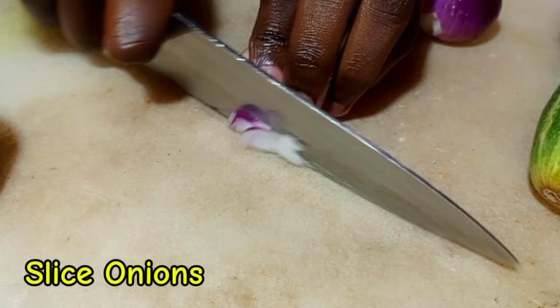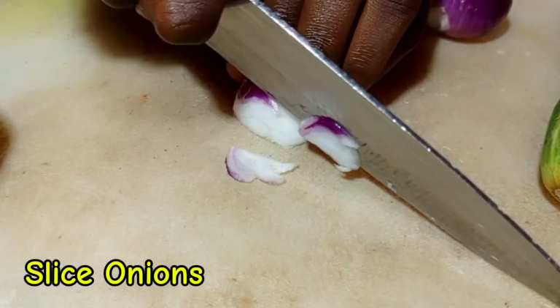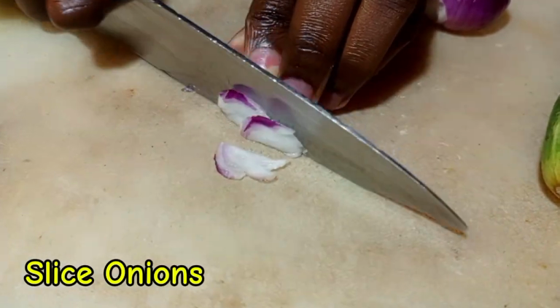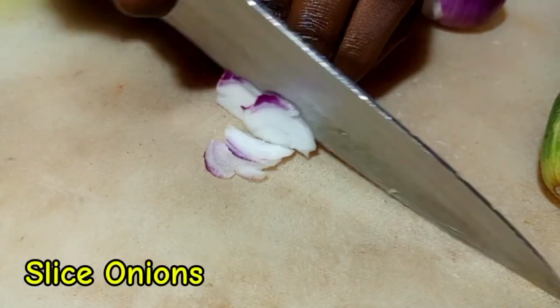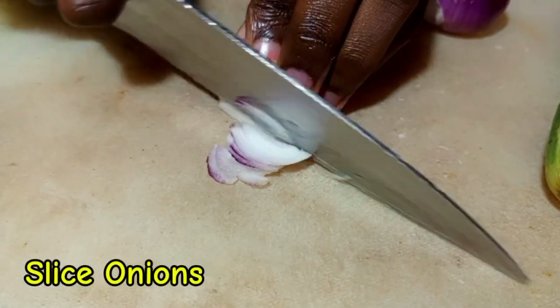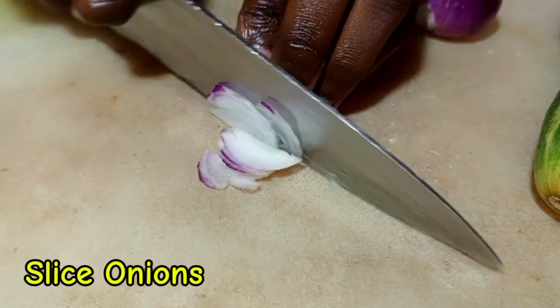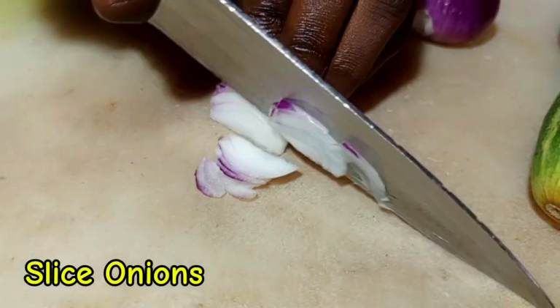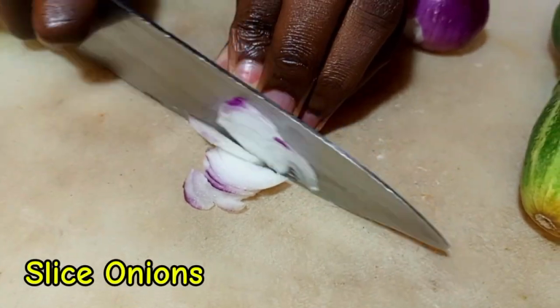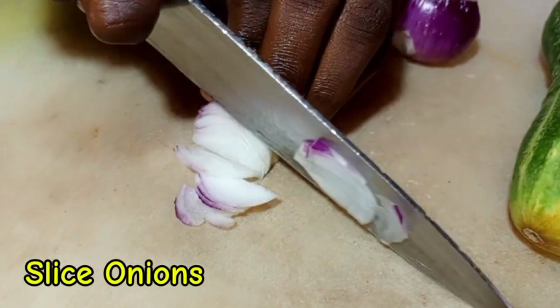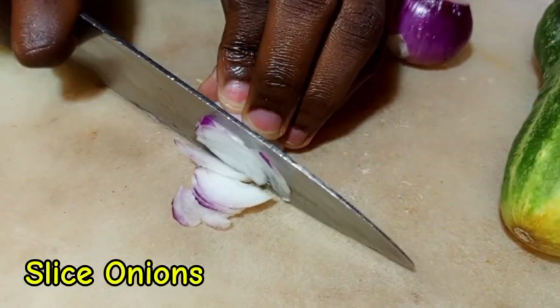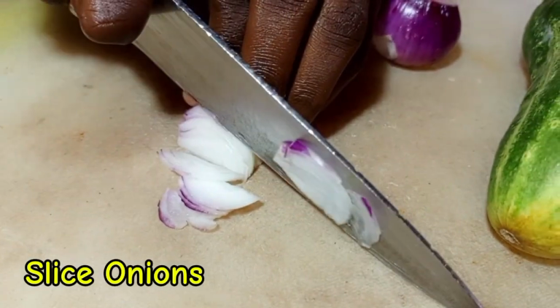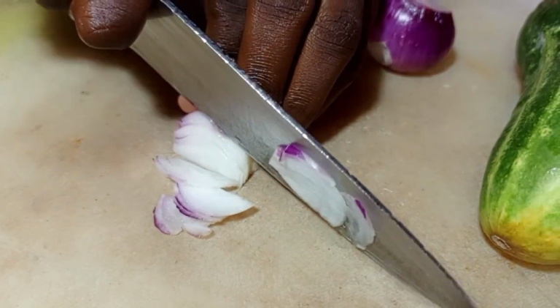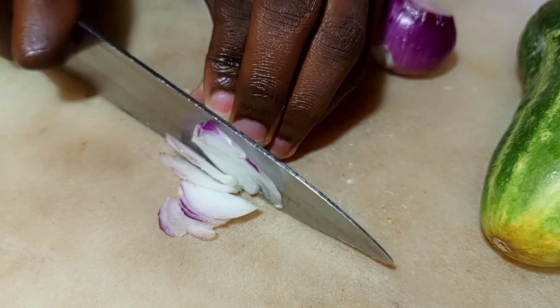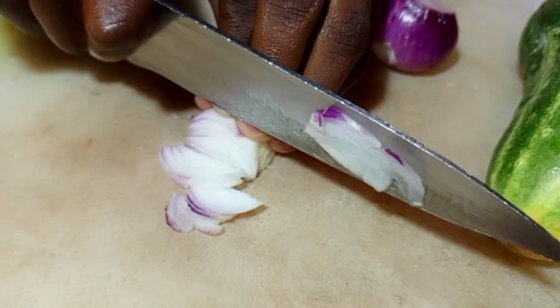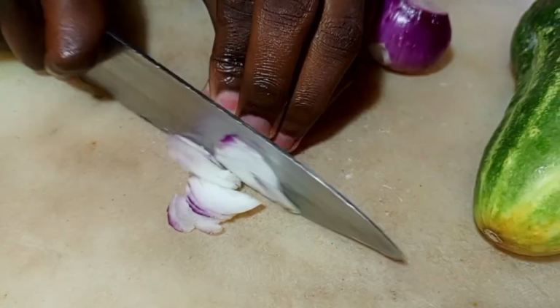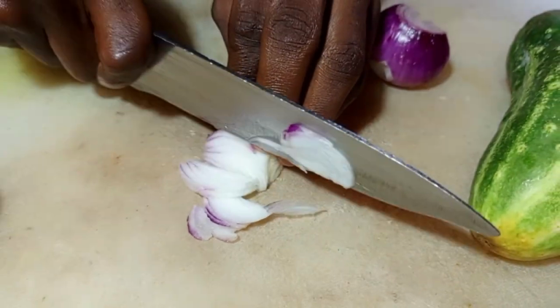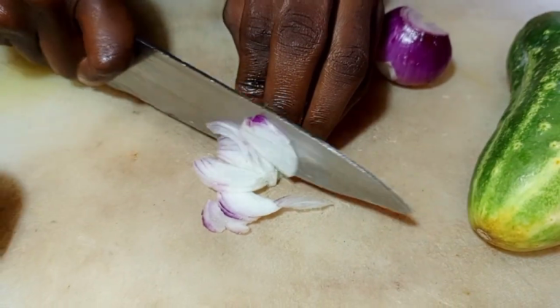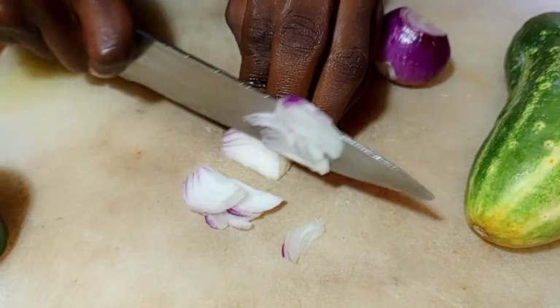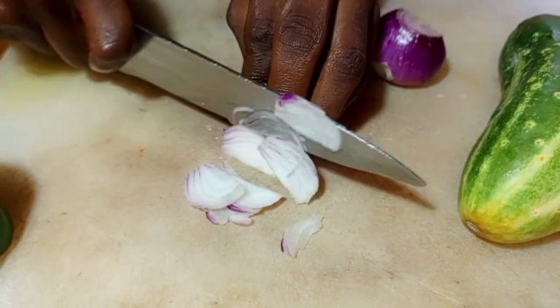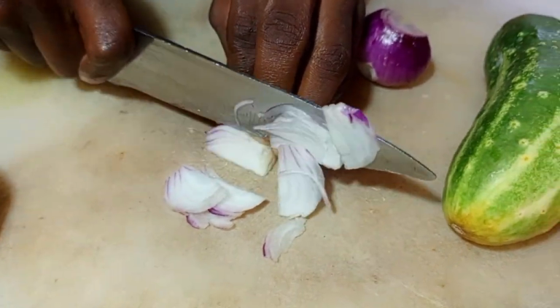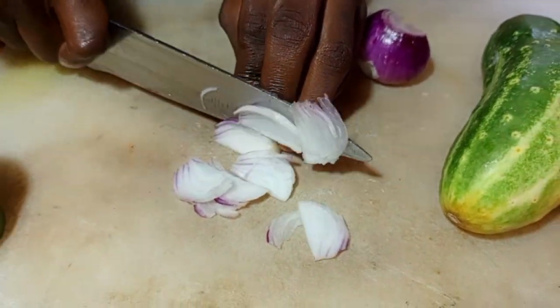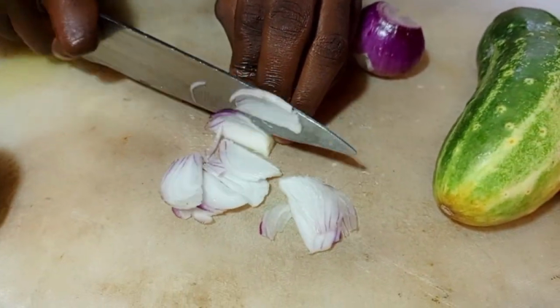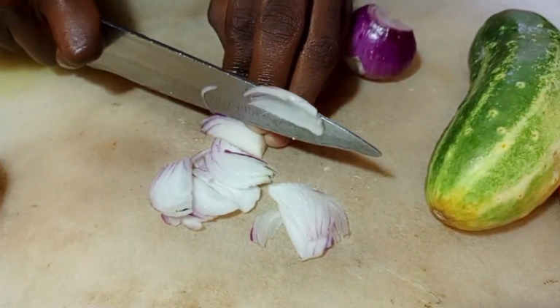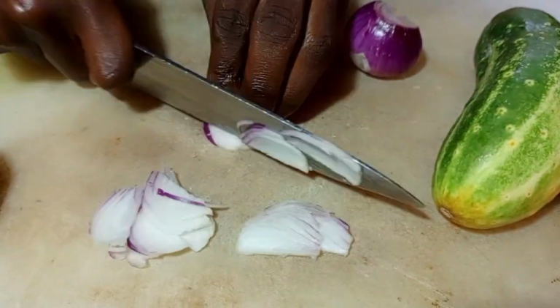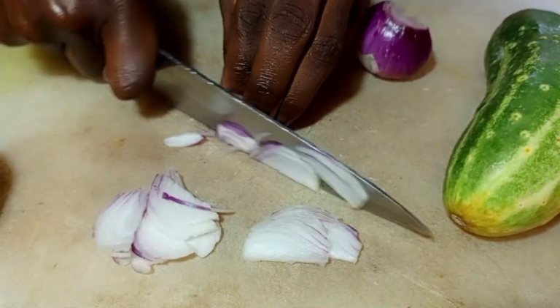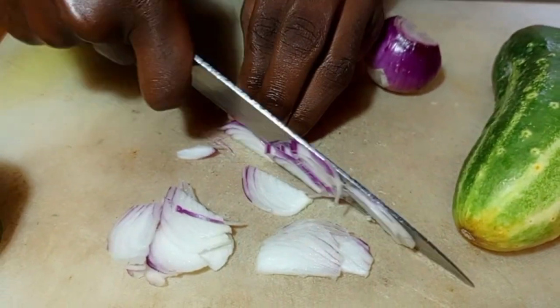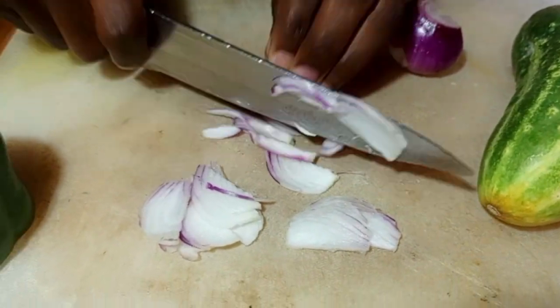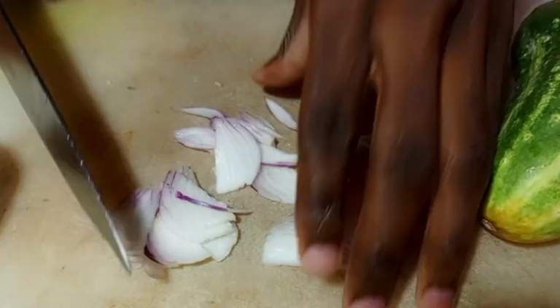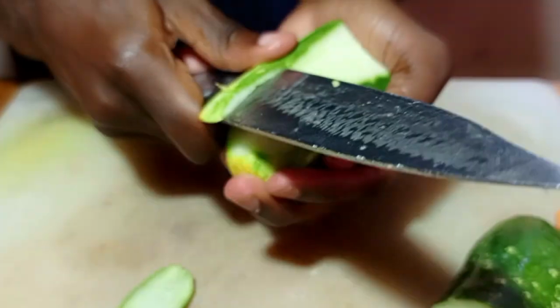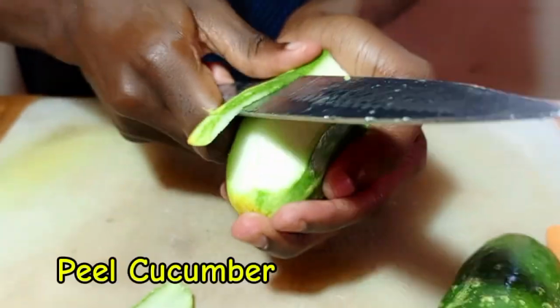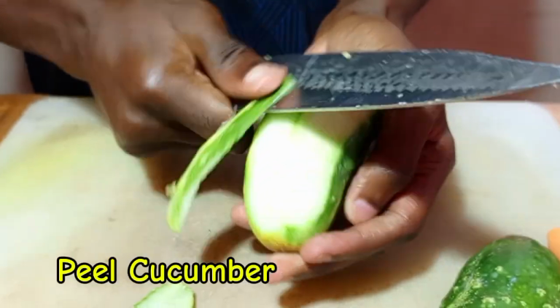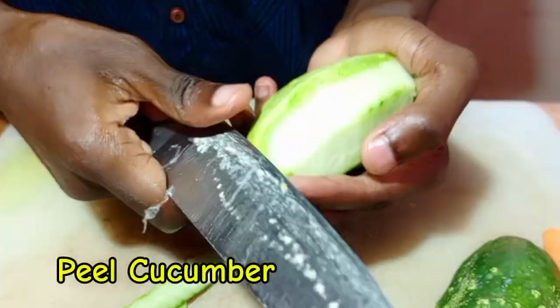We are going to slice onions — make sure that you slice them into thin slices. We are using a red onion, but you can also use a white onion.